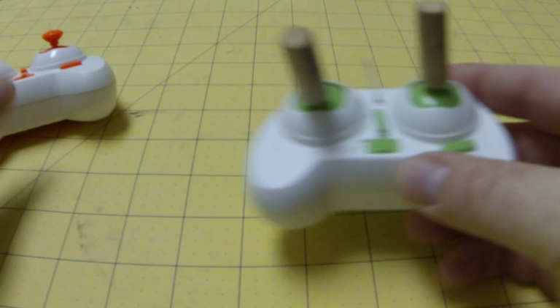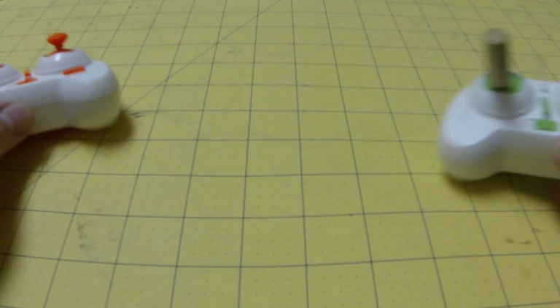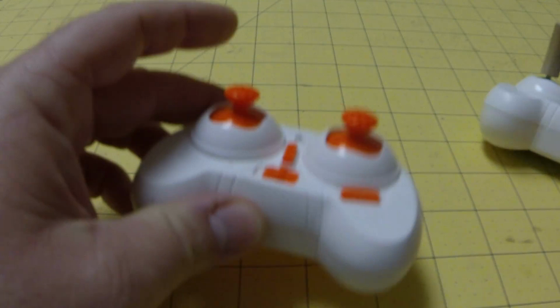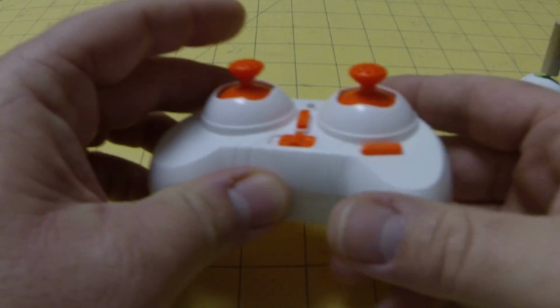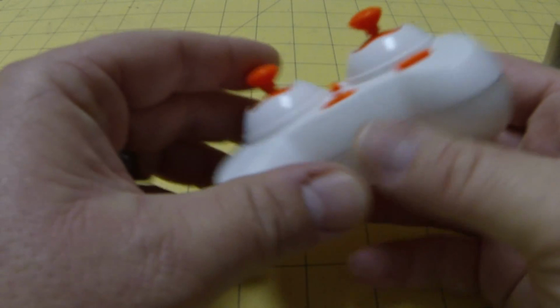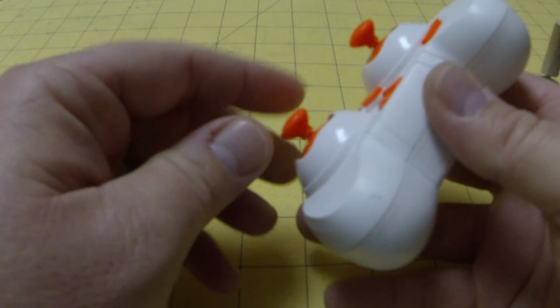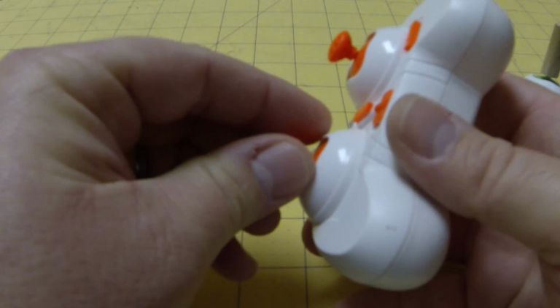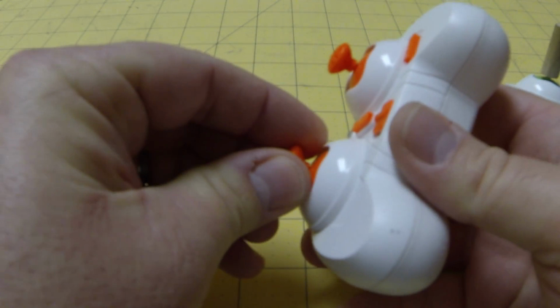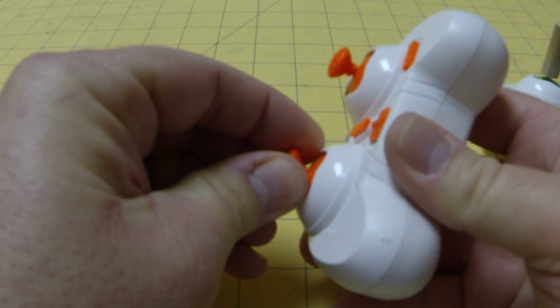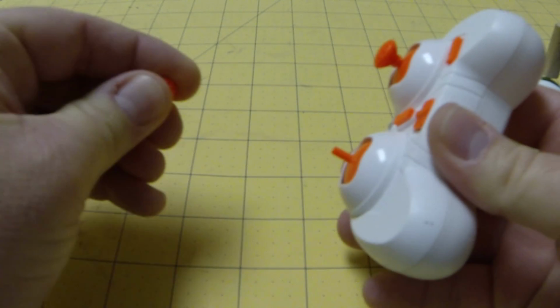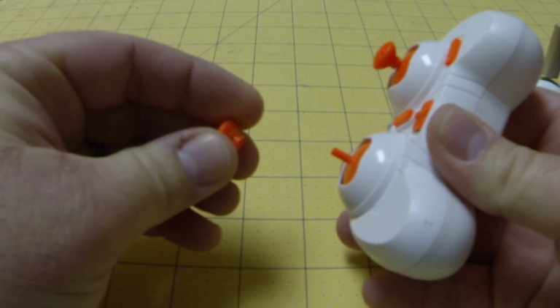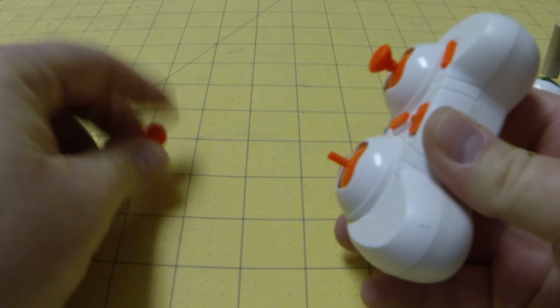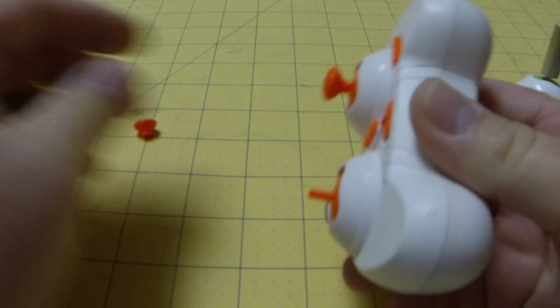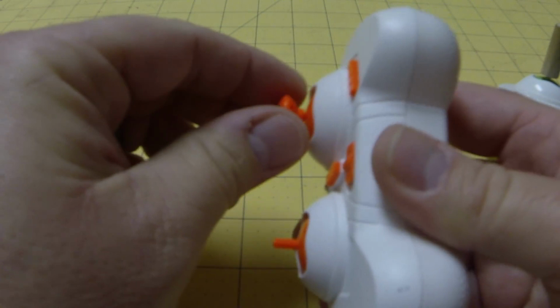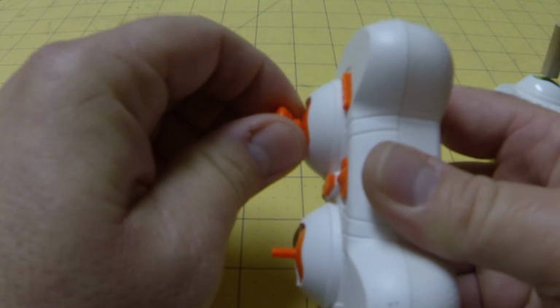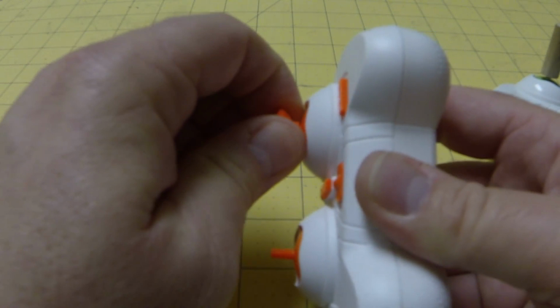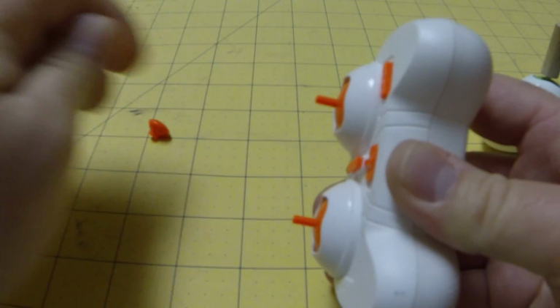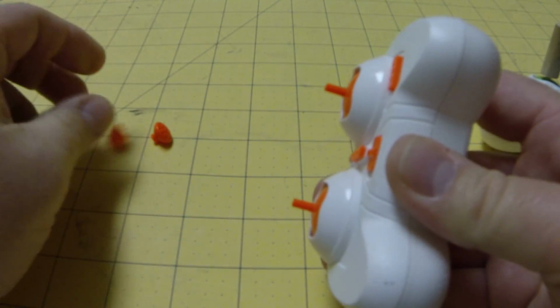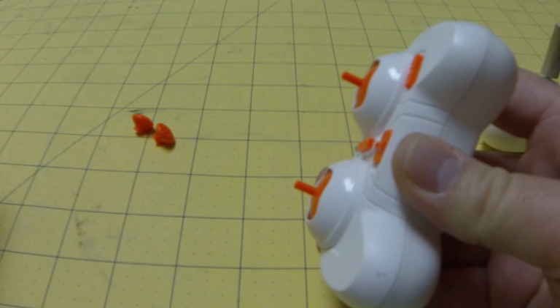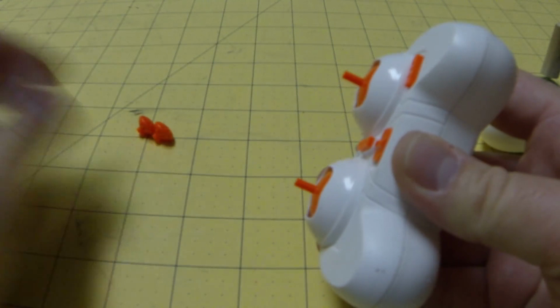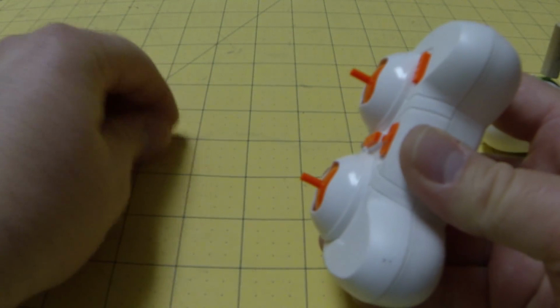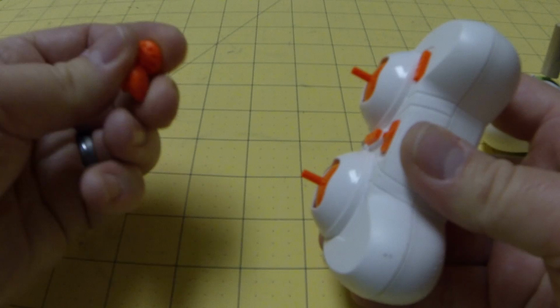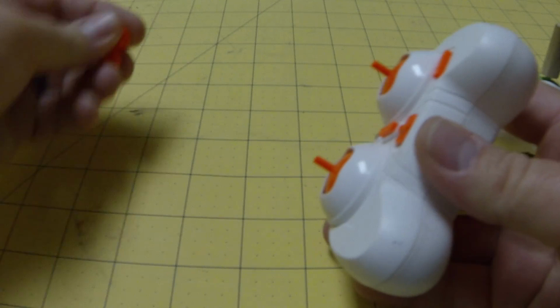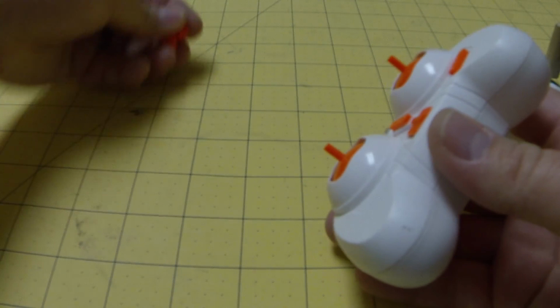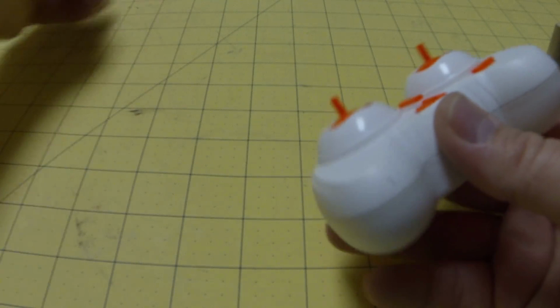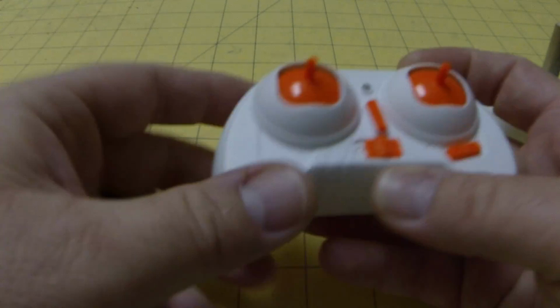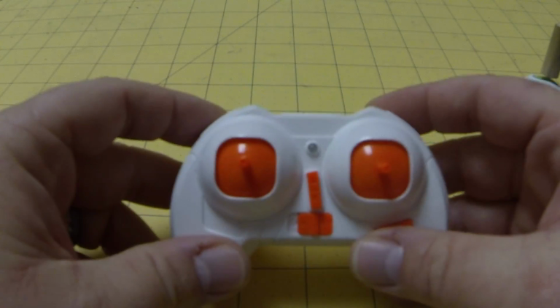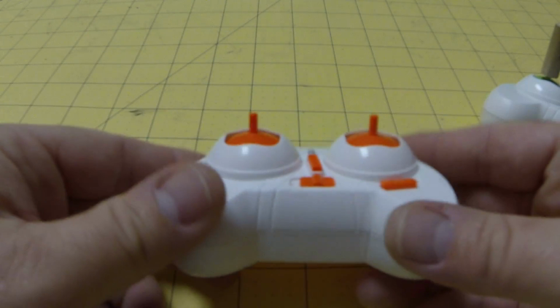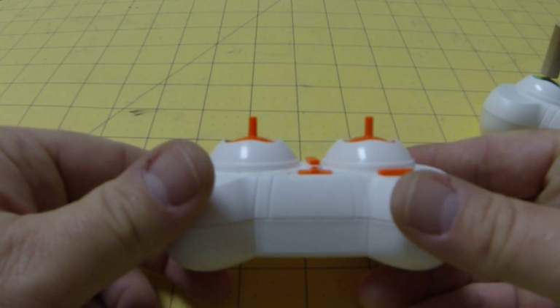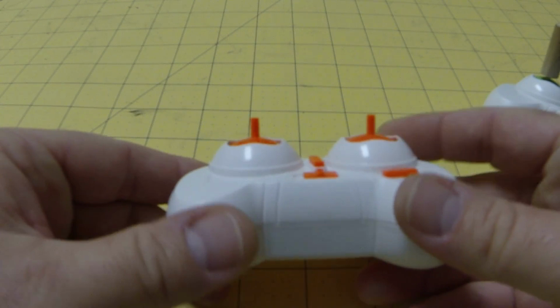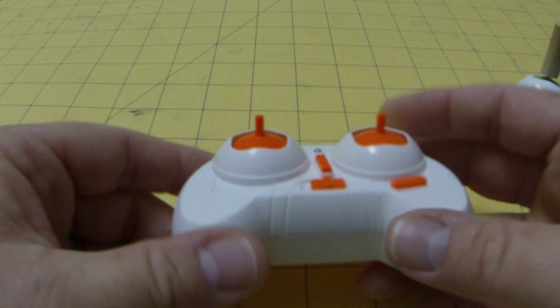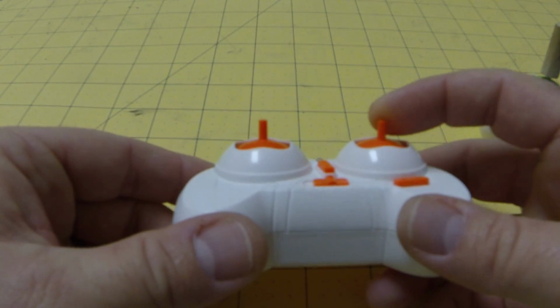First of all, what you're going to want to do is just pull these off. The thumb pads — they're actually quite easy to pull off. And then keep those just in case you want to use them, and then you end up with this.